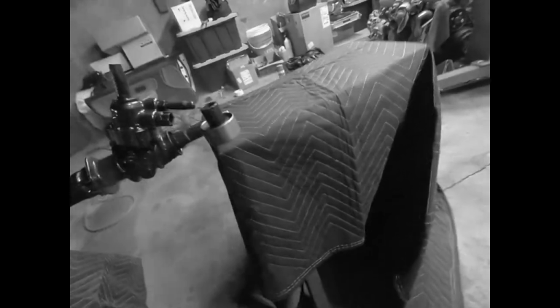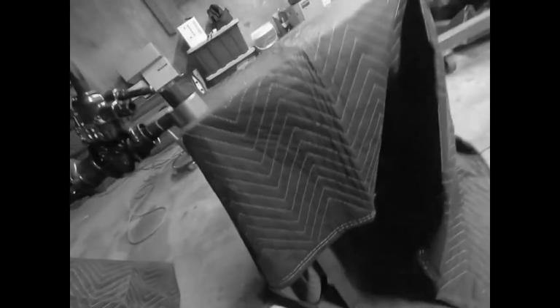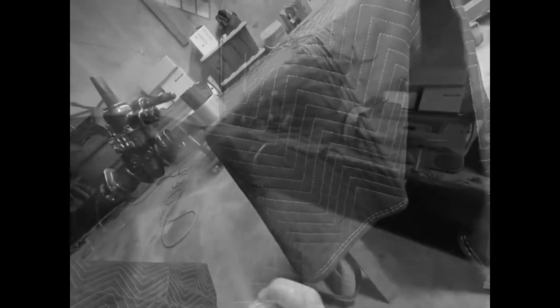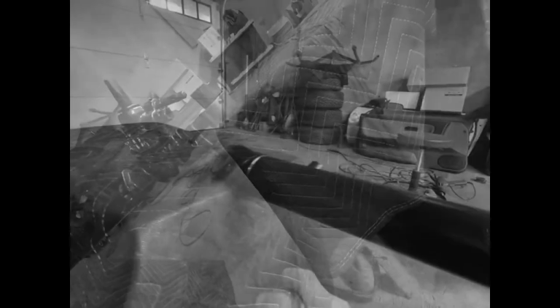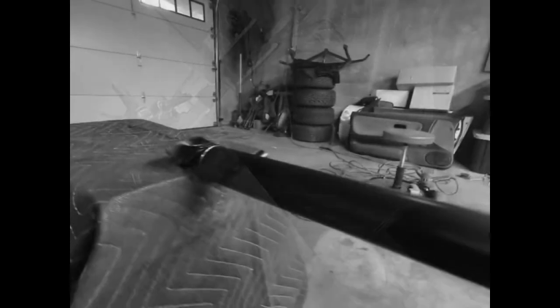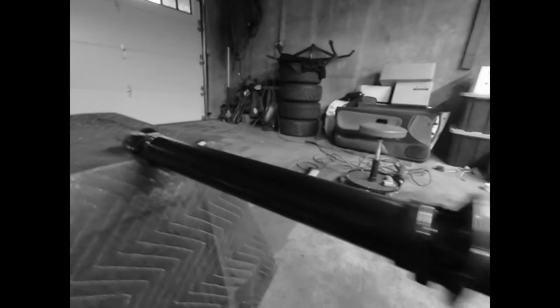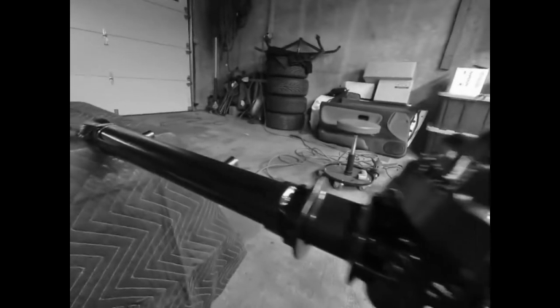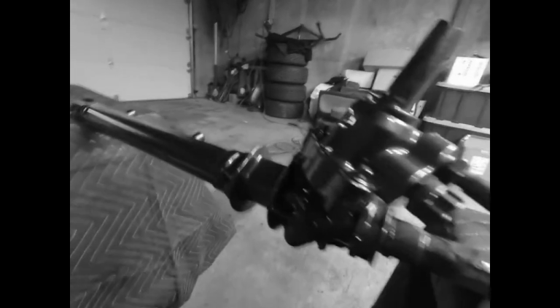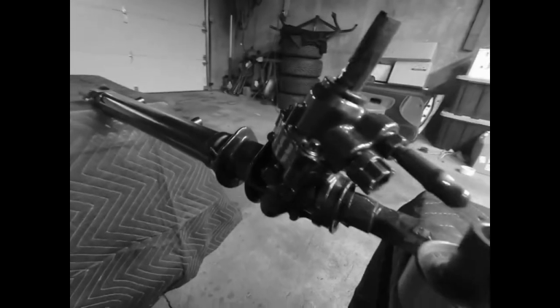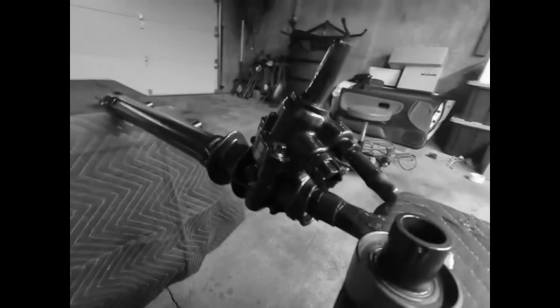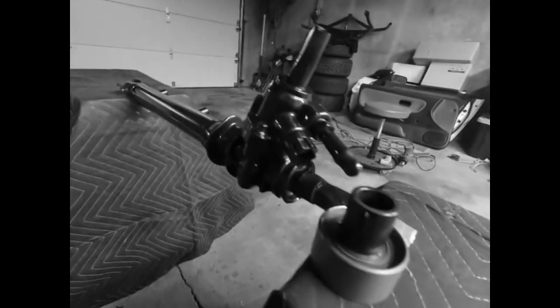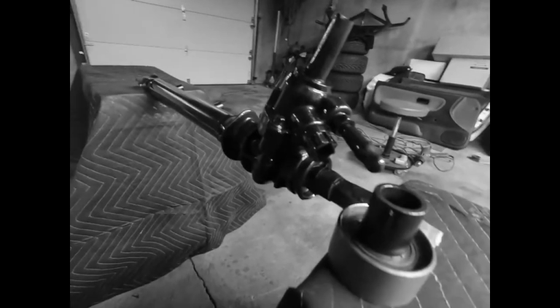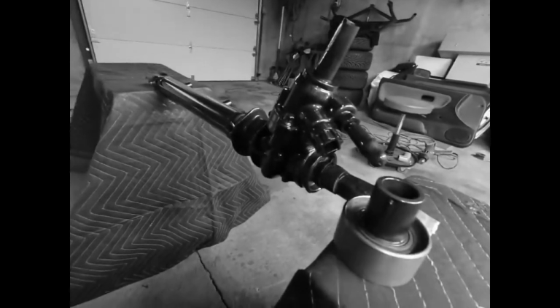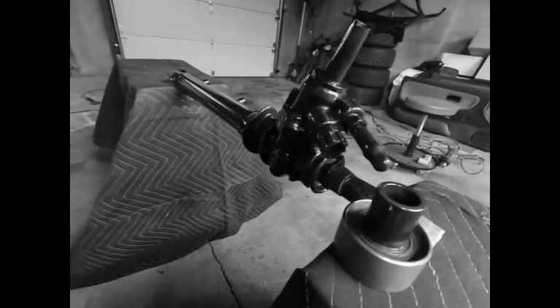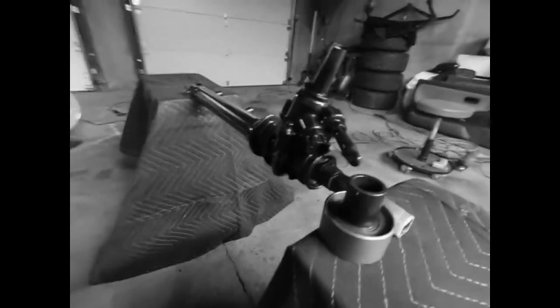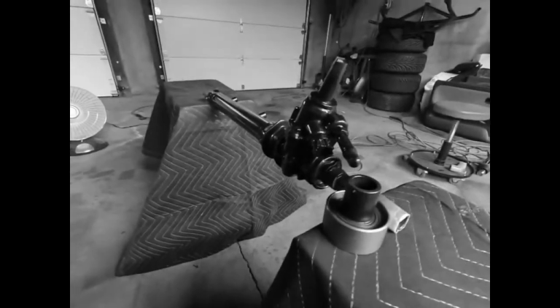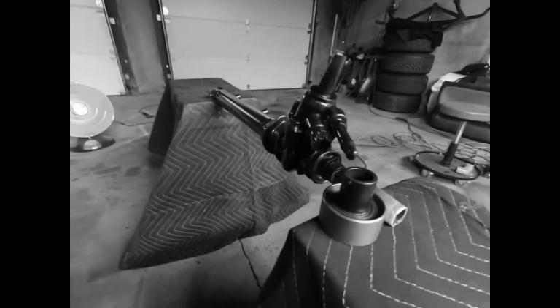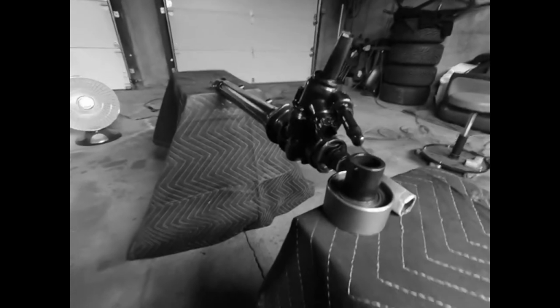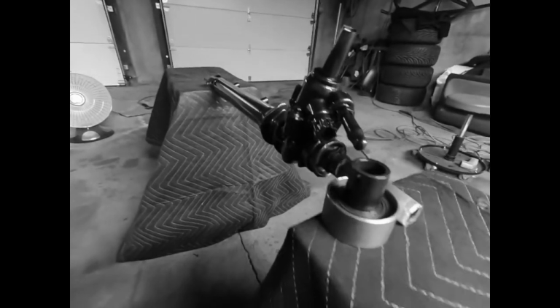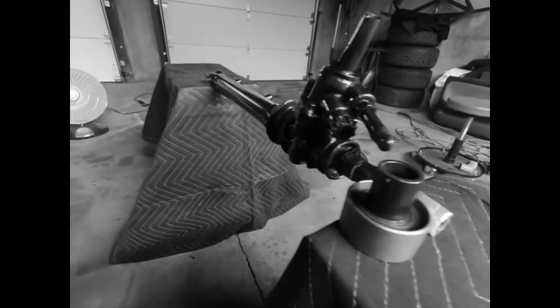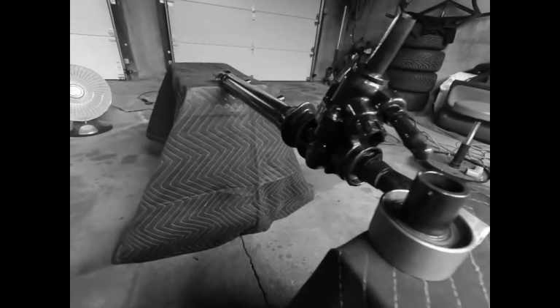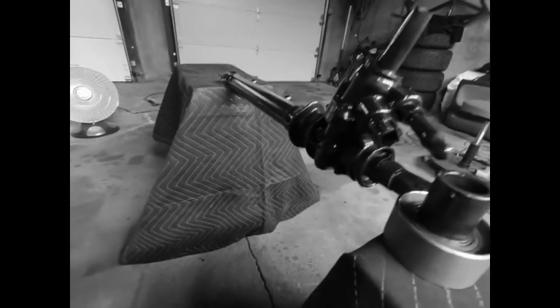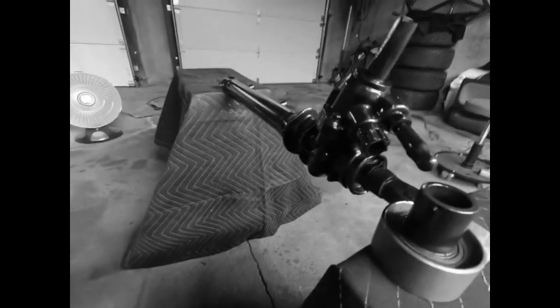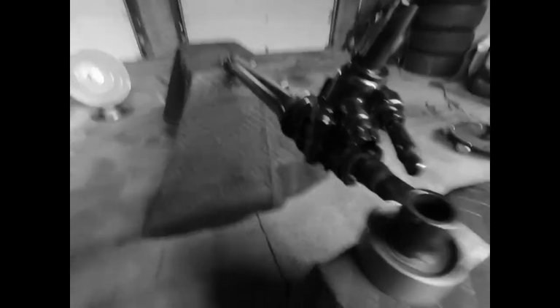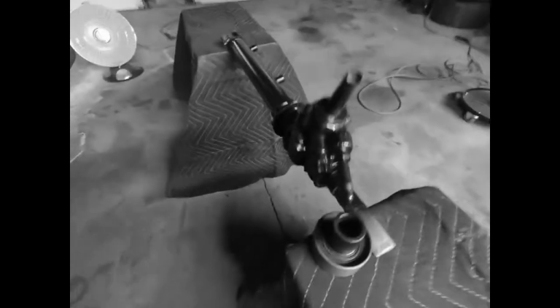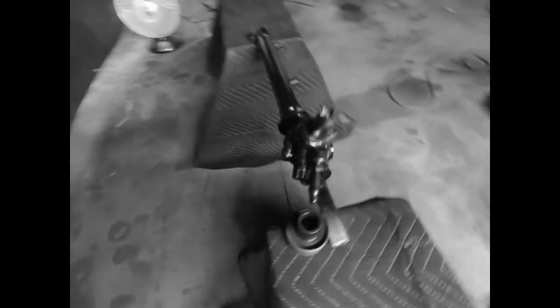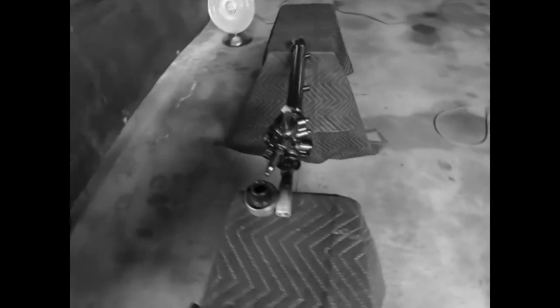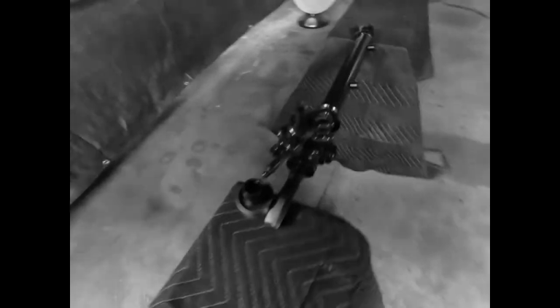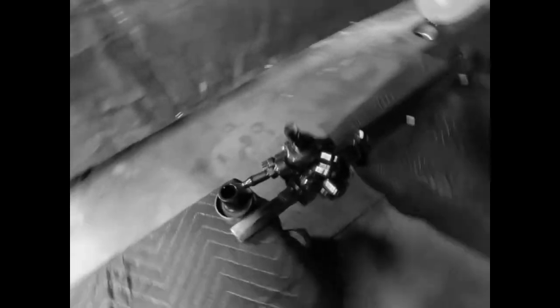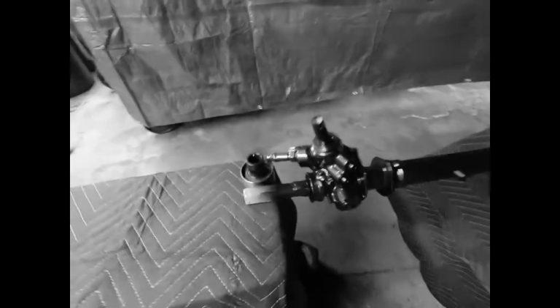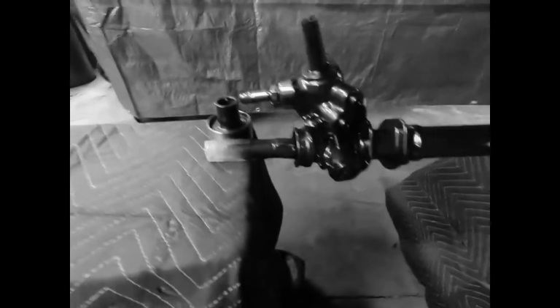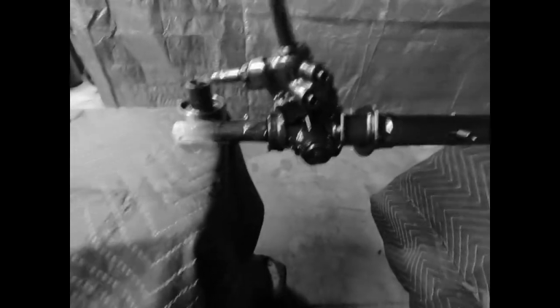Looking real good! Going to let this dry — I'll probably come back in a couple days and we'll do a coat of clear on it to make it pop a little bit more, and then this thing will be ready to get assembled and put together.